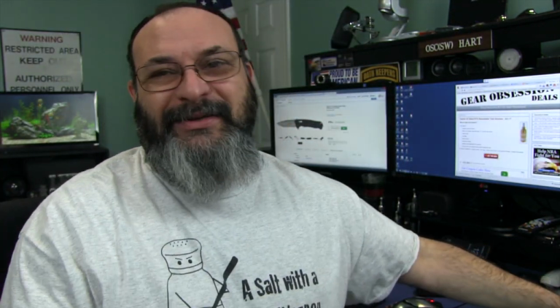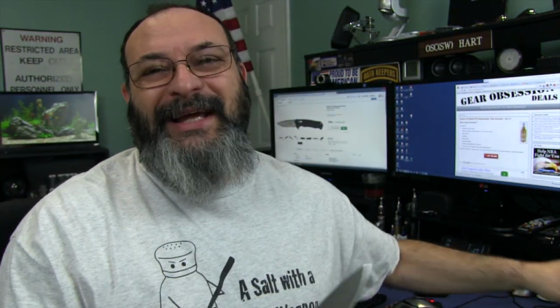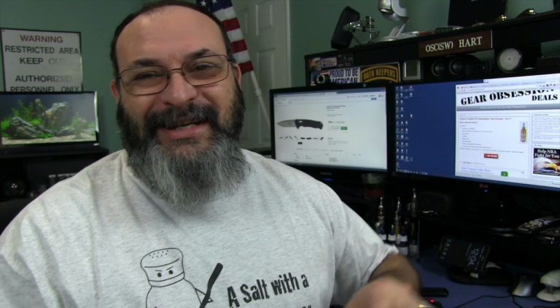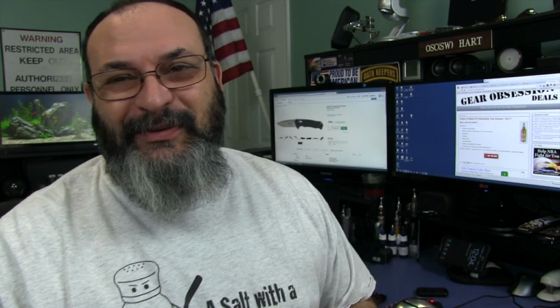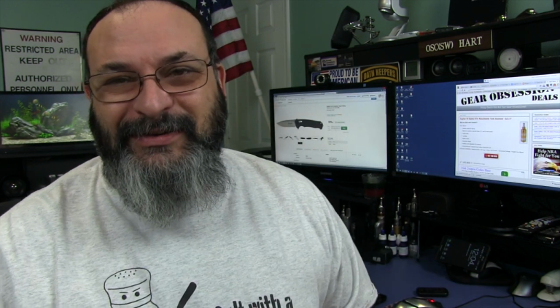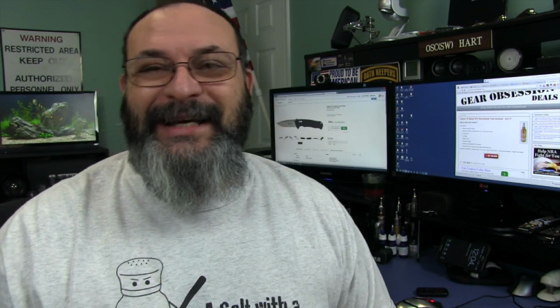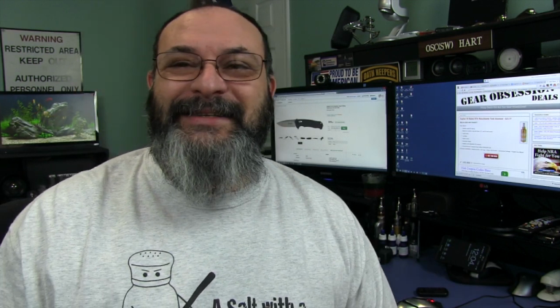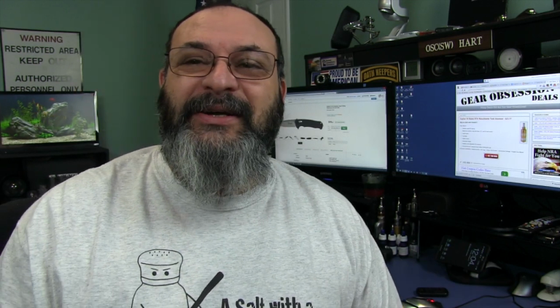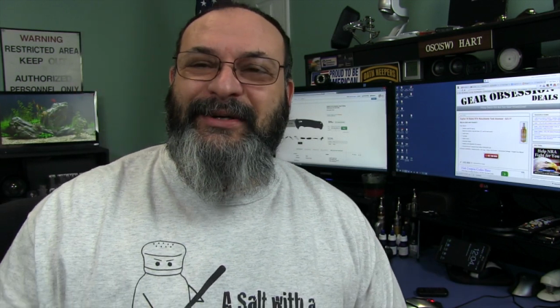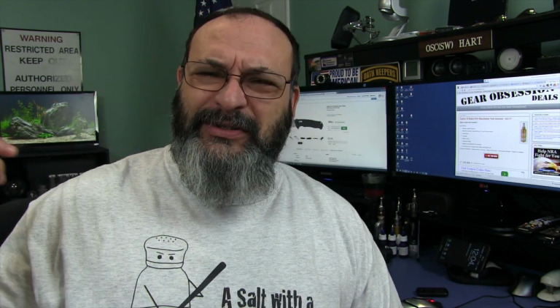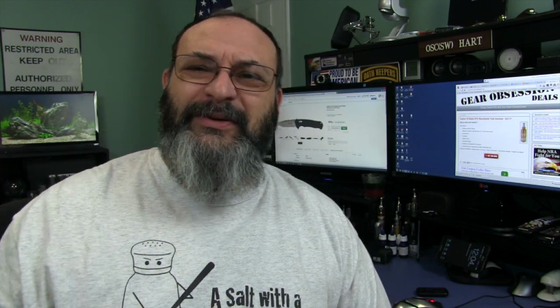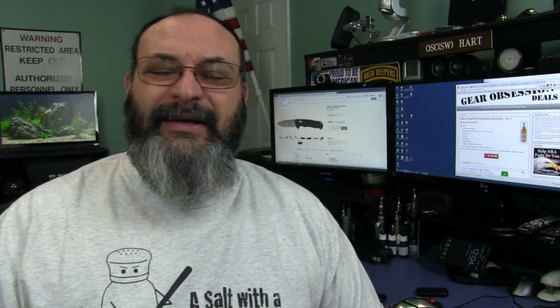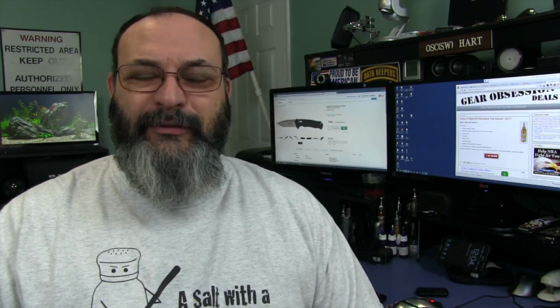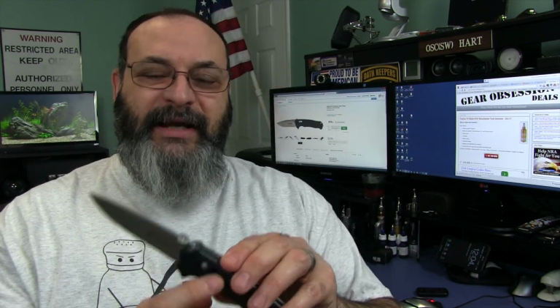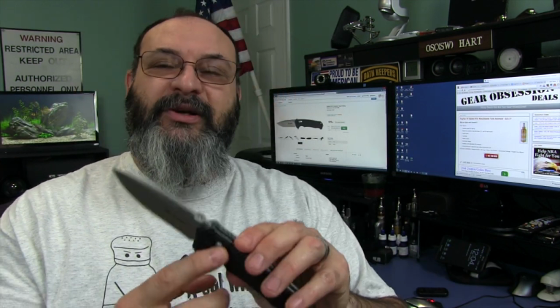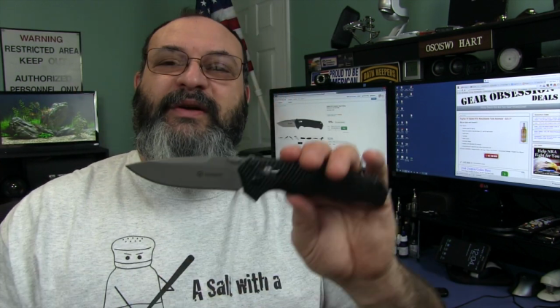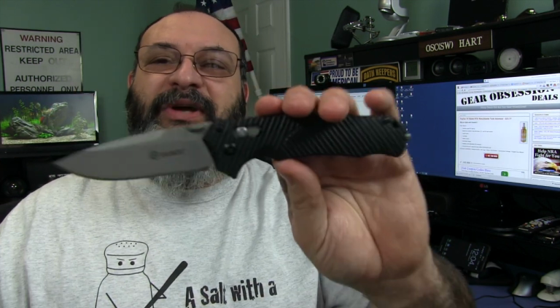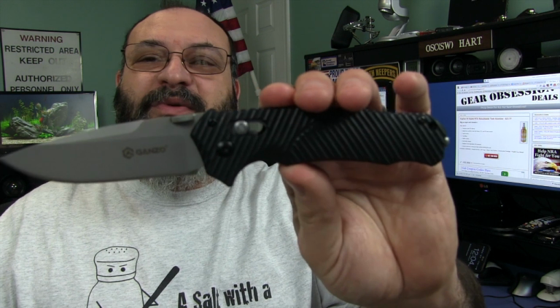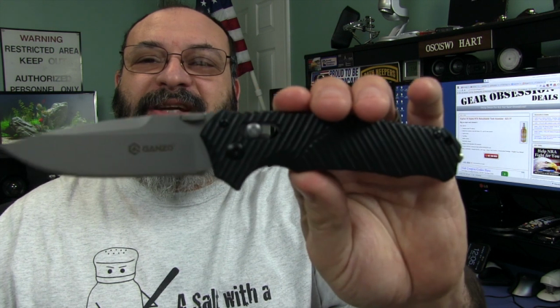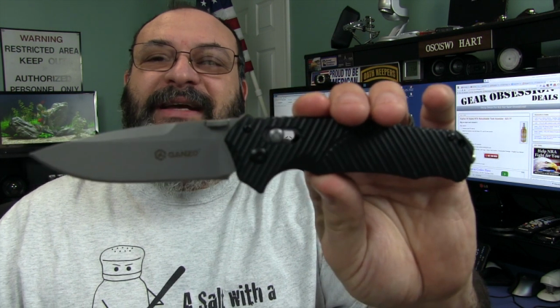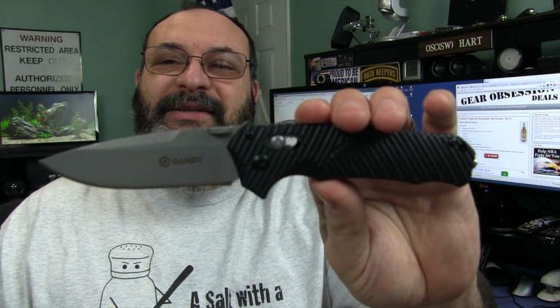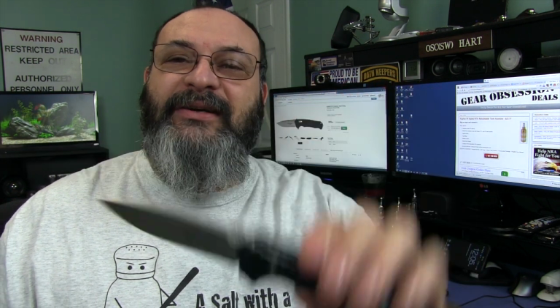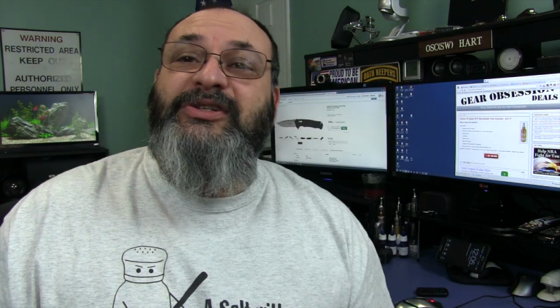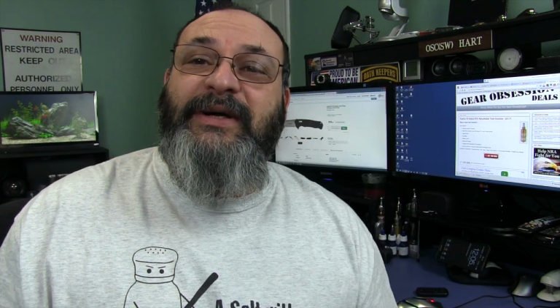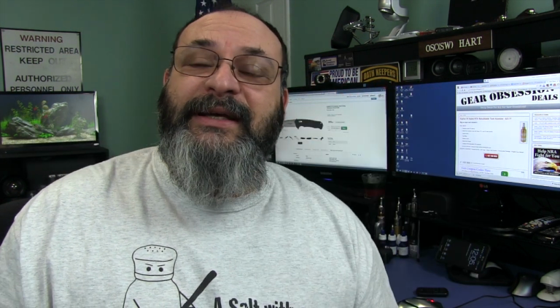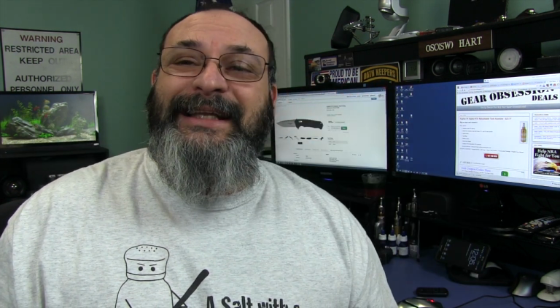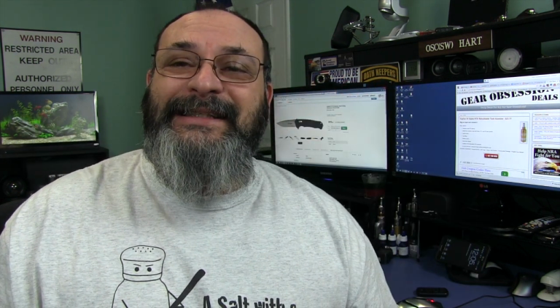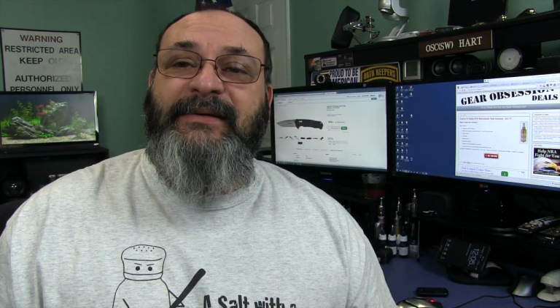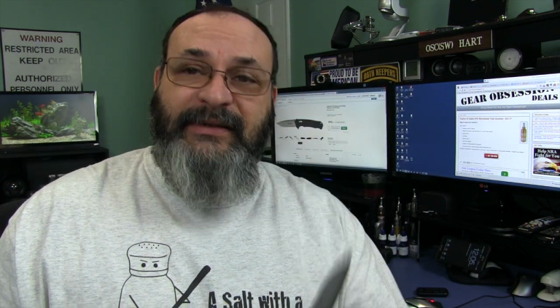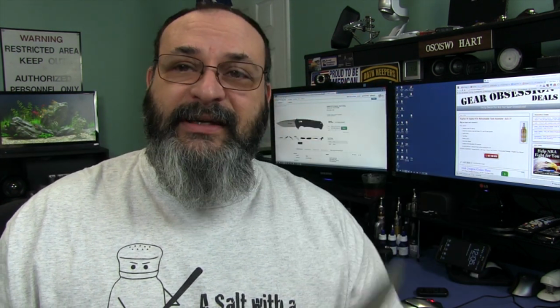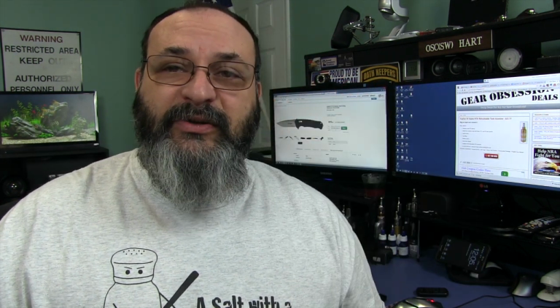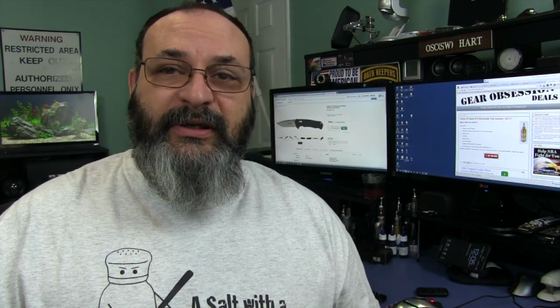But Ganso's not the only one to use the axis lock. Cold Steel ran quite a few knives with that same axis lock. So anyway, let's take a close look.